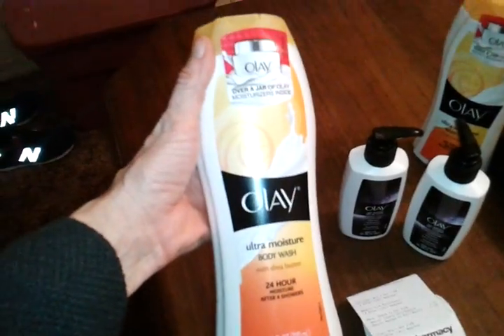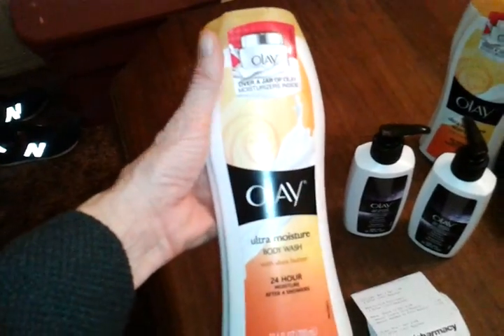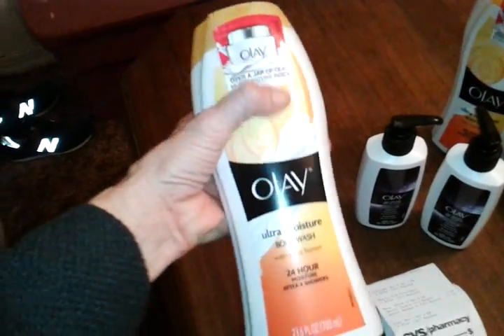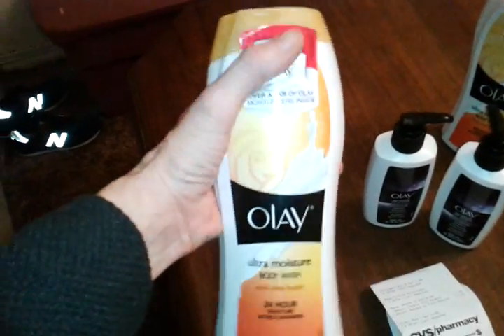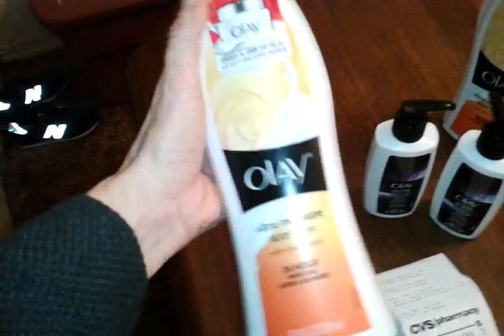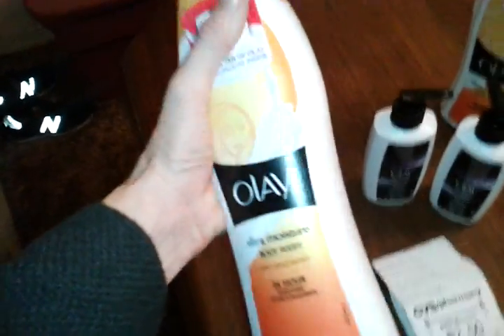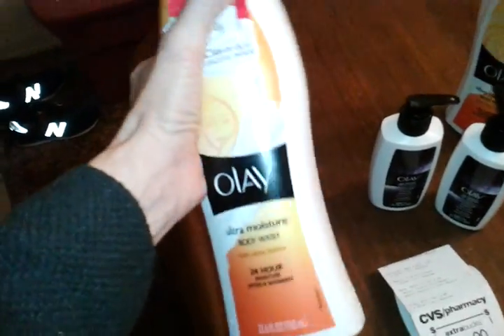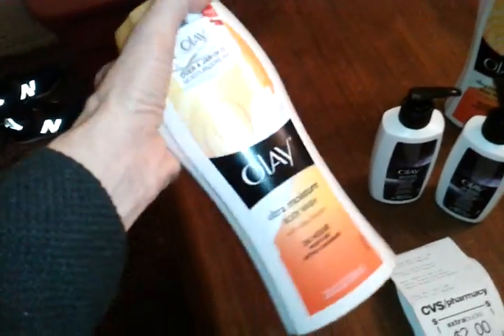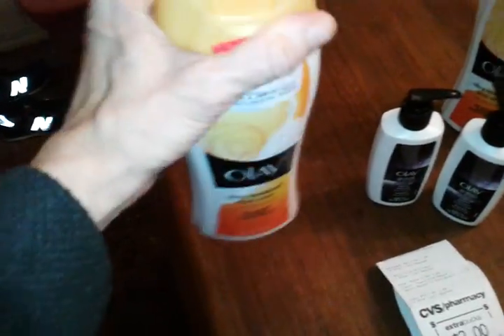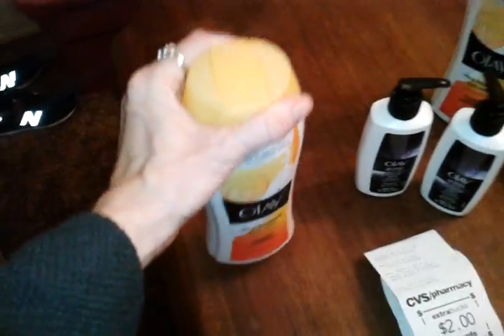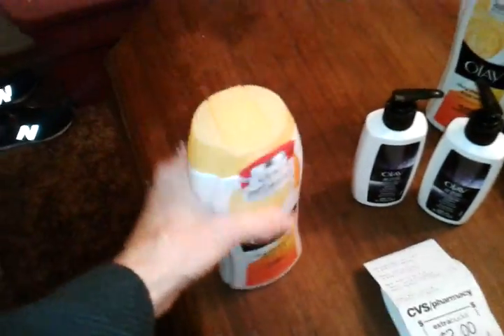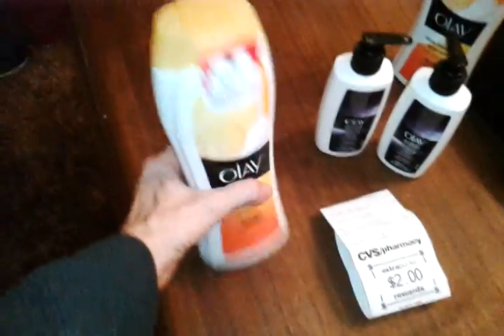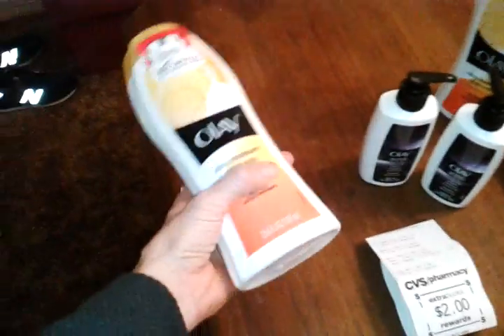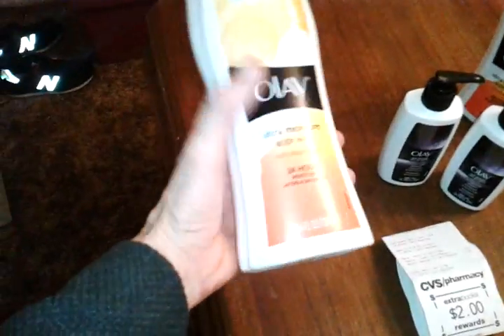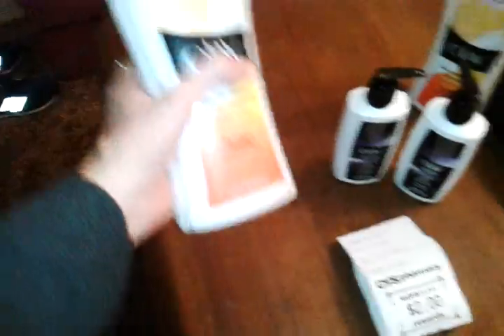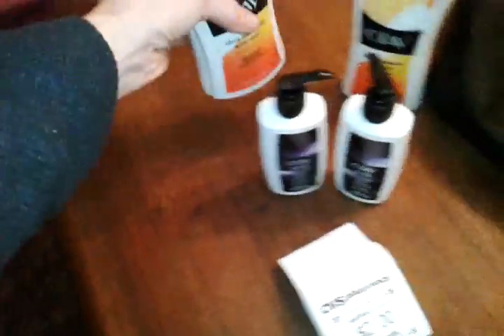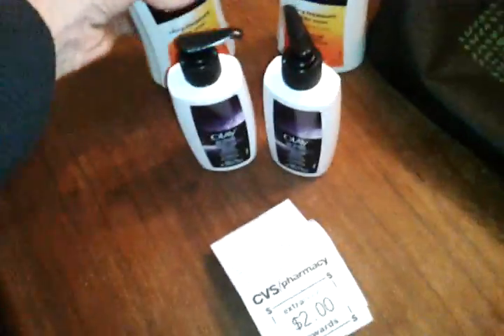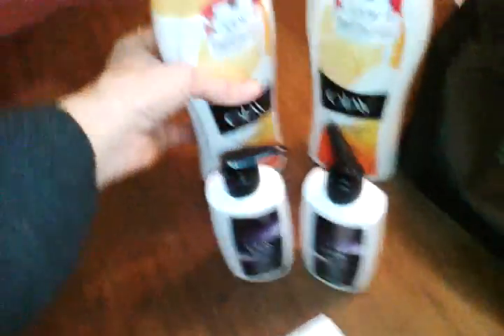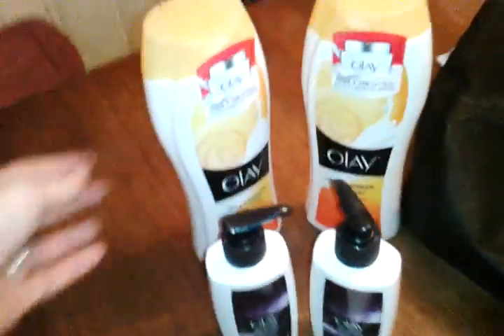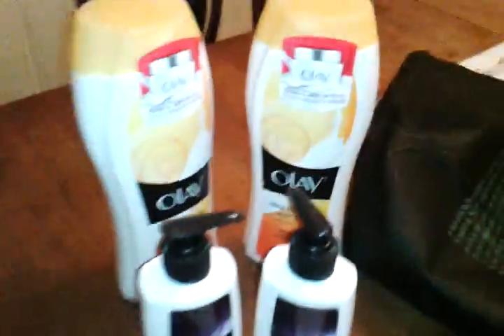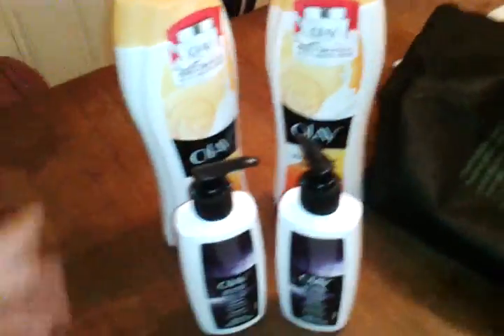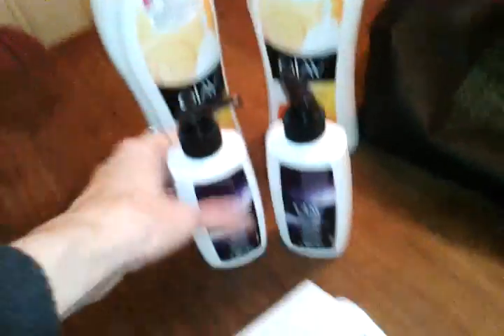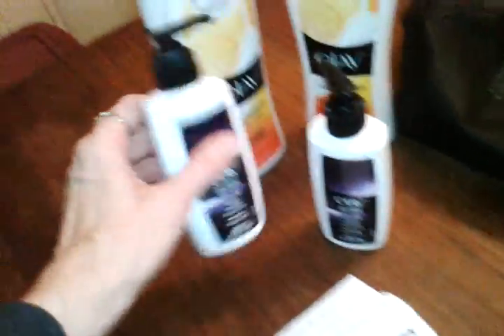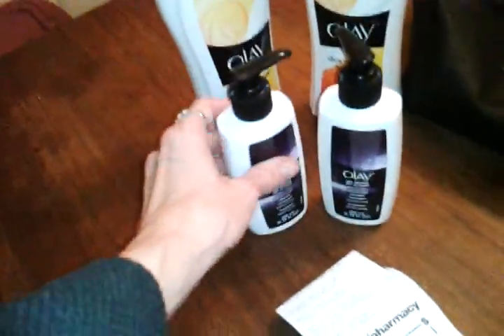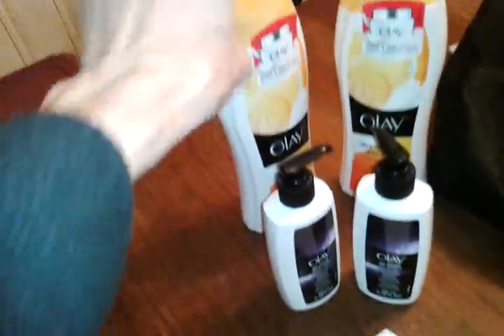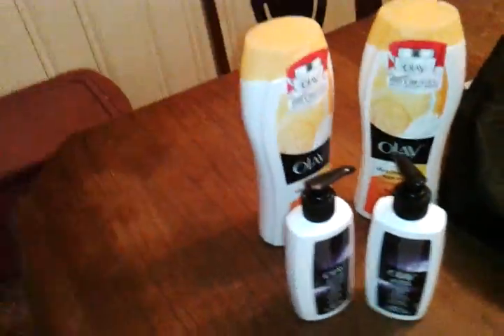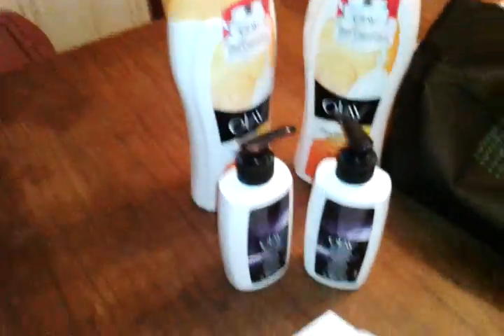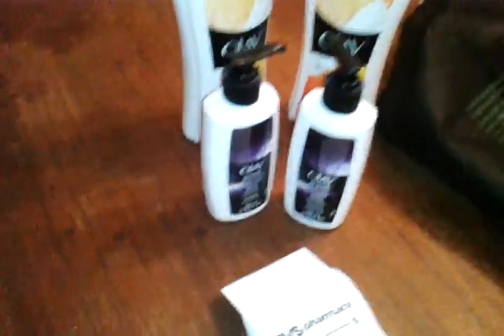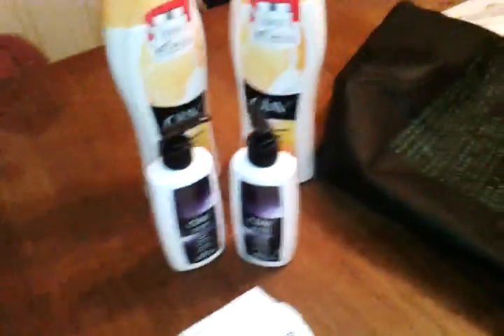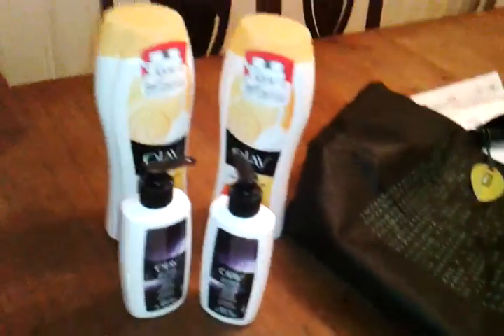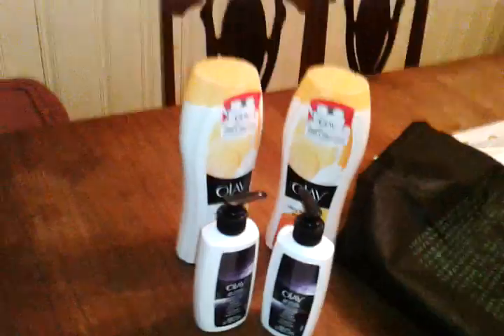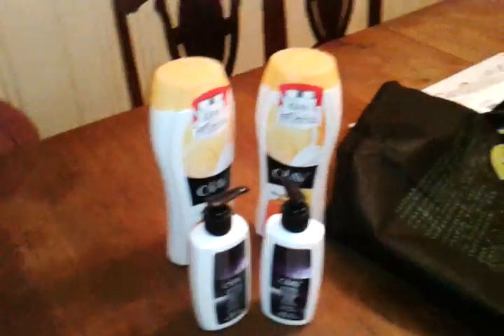I got the ultra moisture — I think this is going to smell really good. I'll probably put one of them in my mother-in-law's gifts, you know, for her birthday. She's going to get one of these and one of these or something.